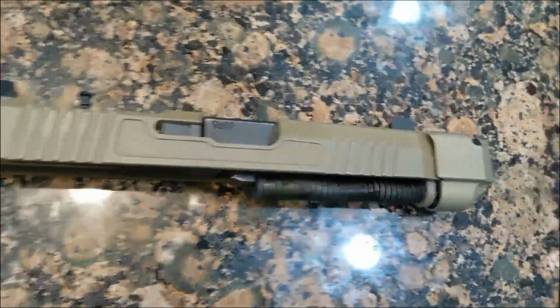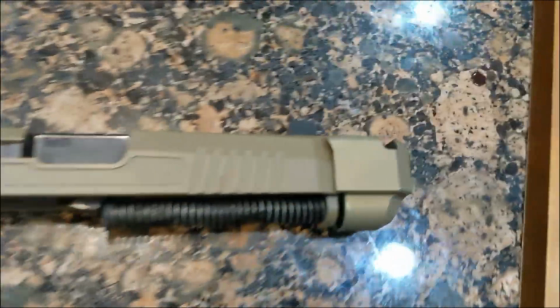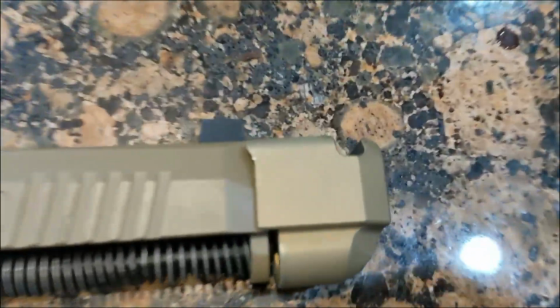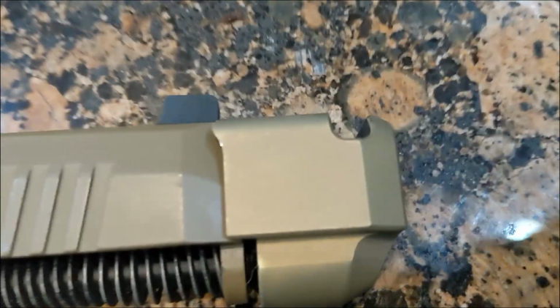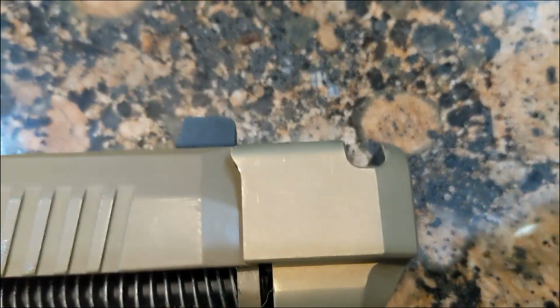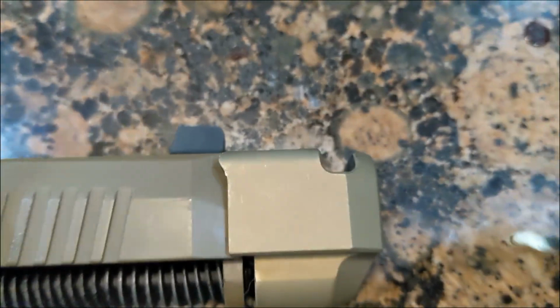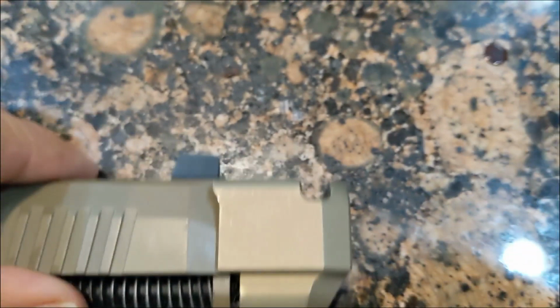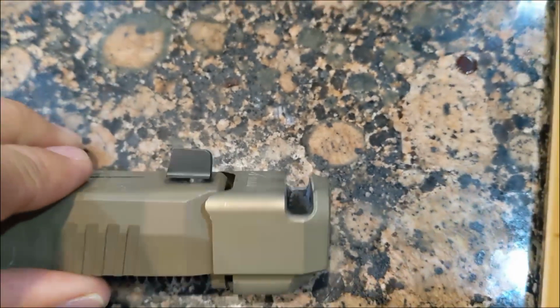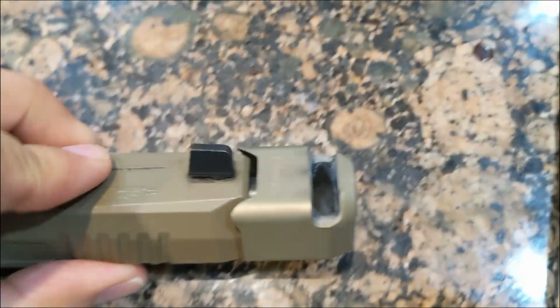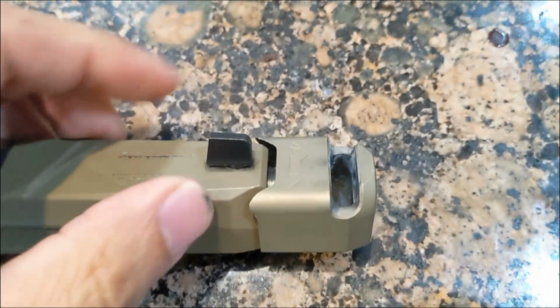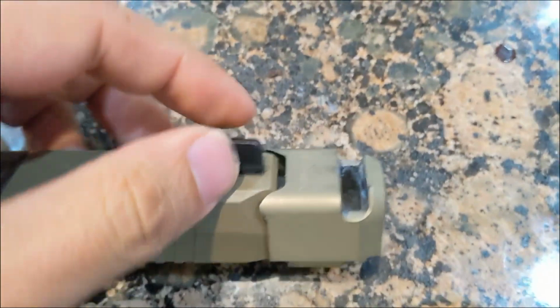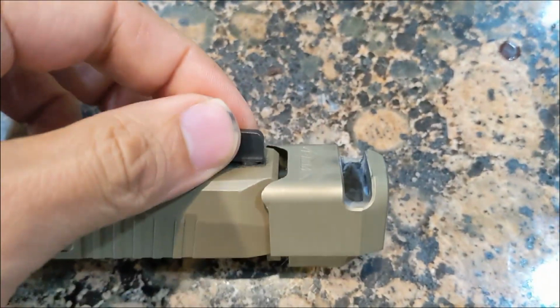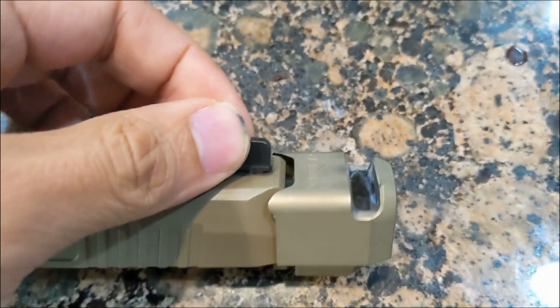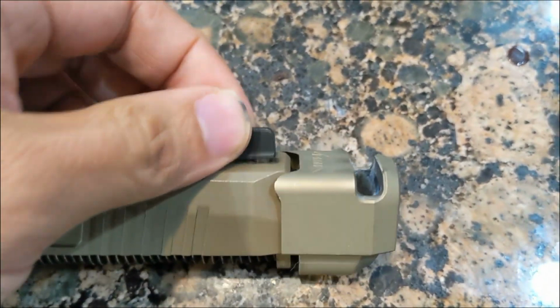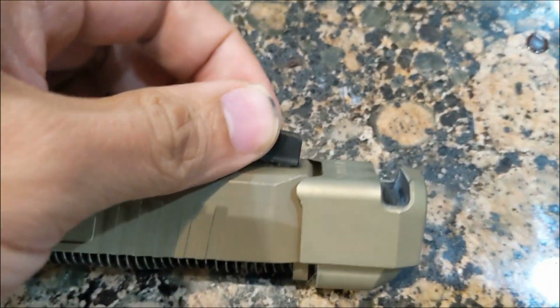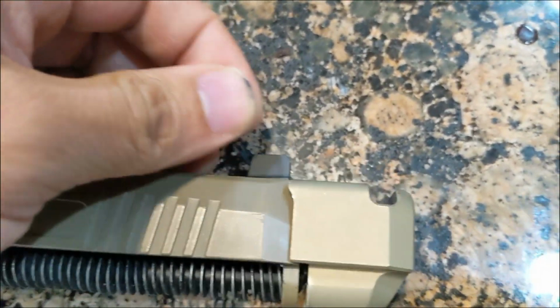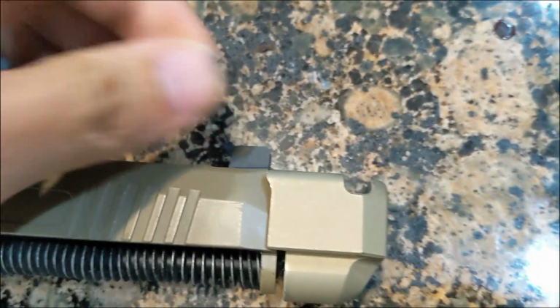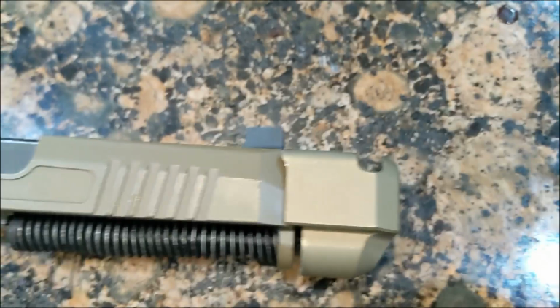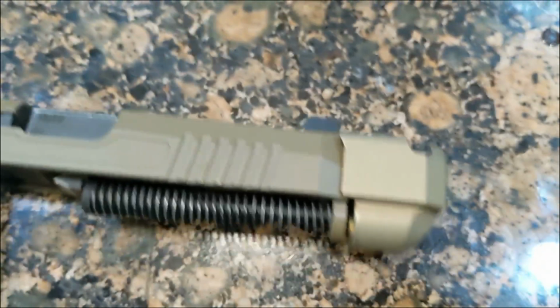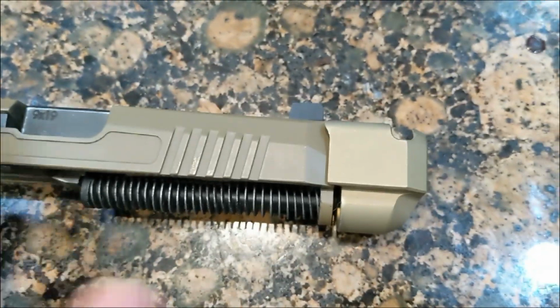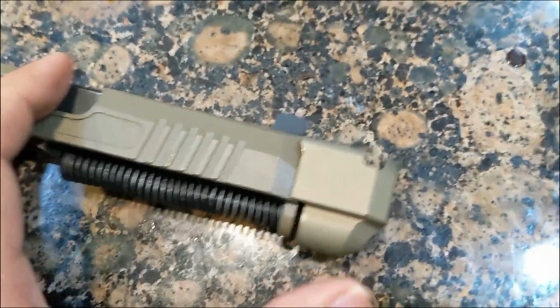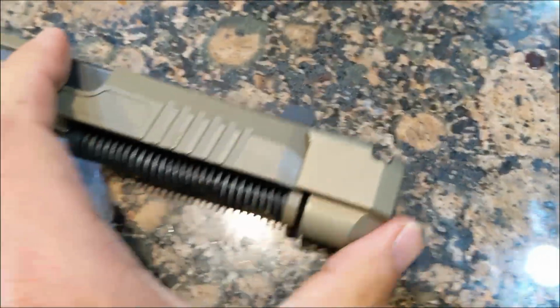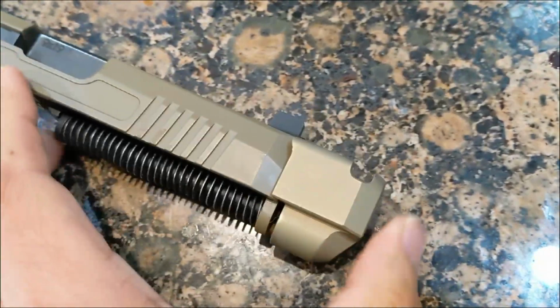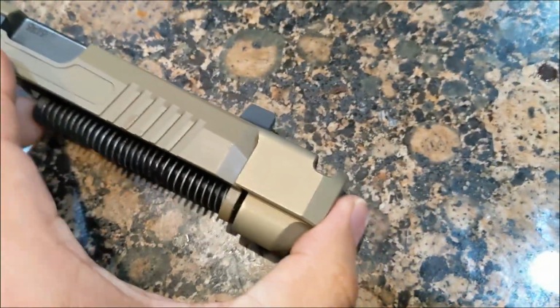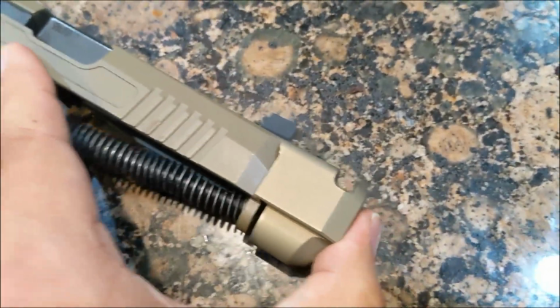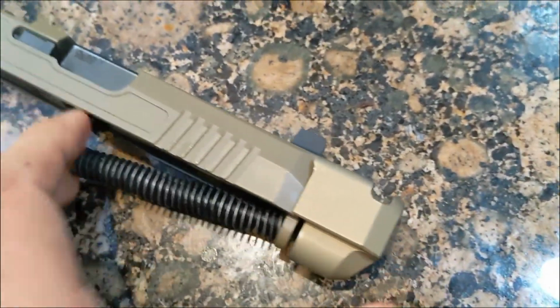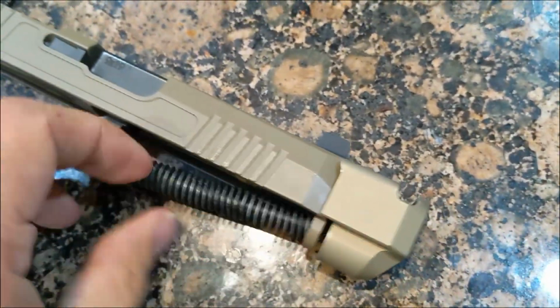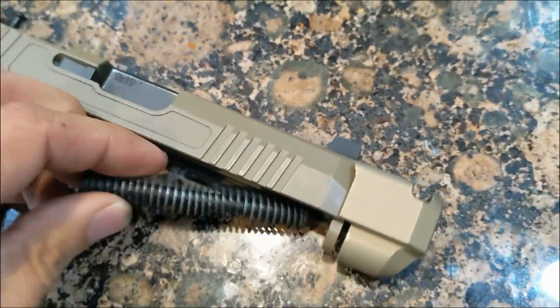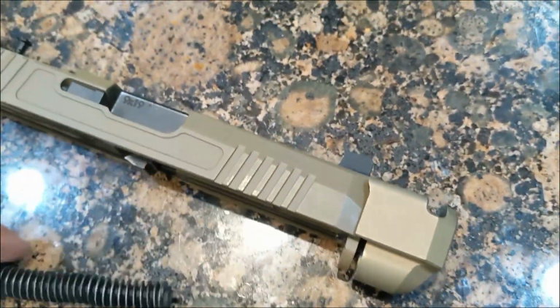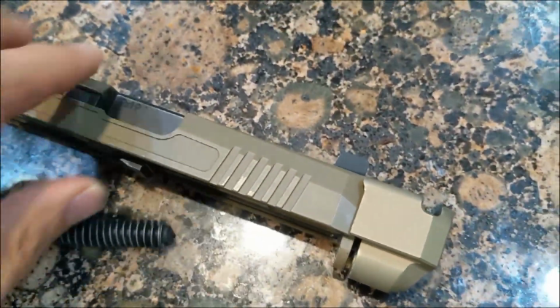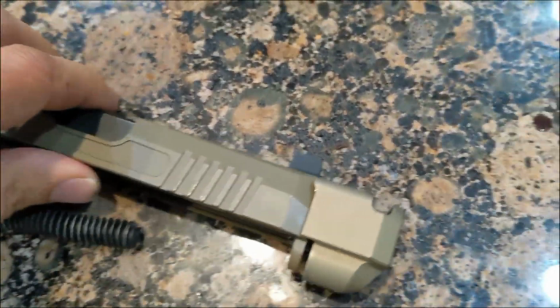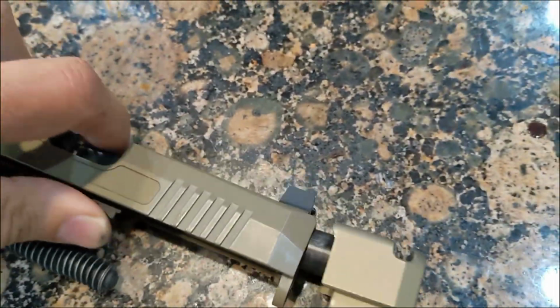My issue was this: my front sight post became loose because like an idiot, I didn't bother Blue Loctiting it before Rocksetting this to my barrel.